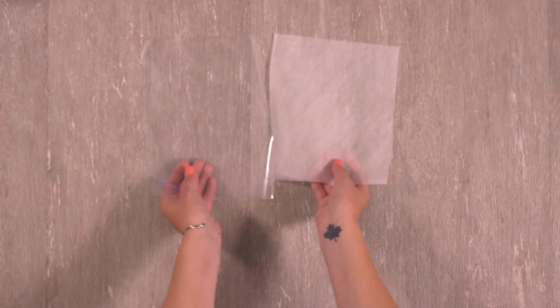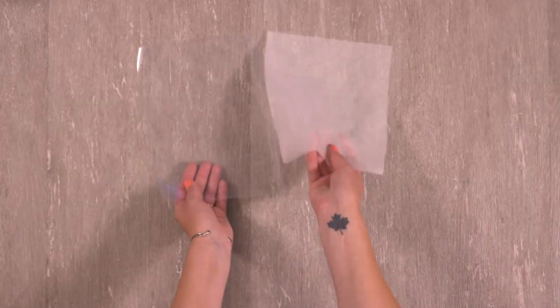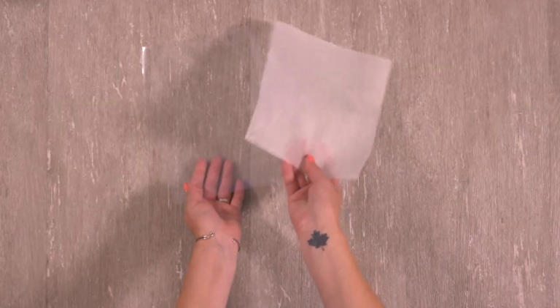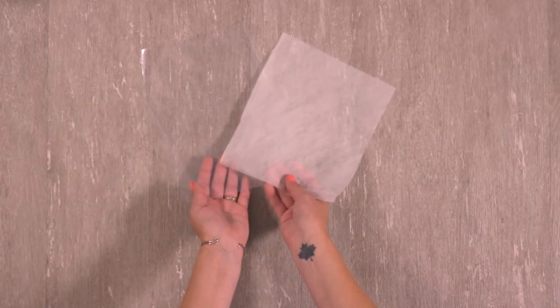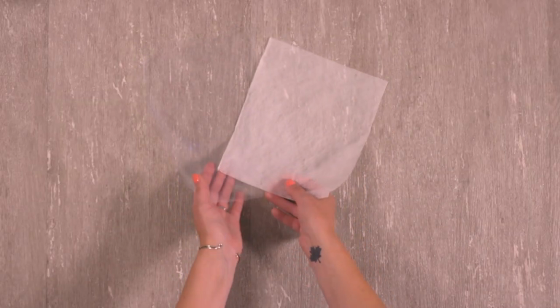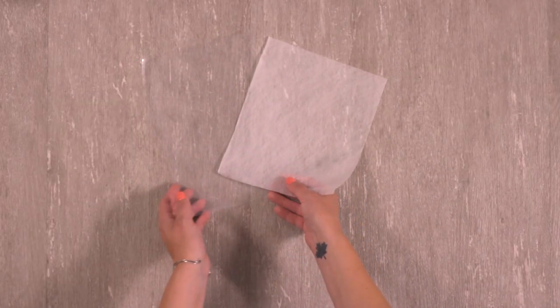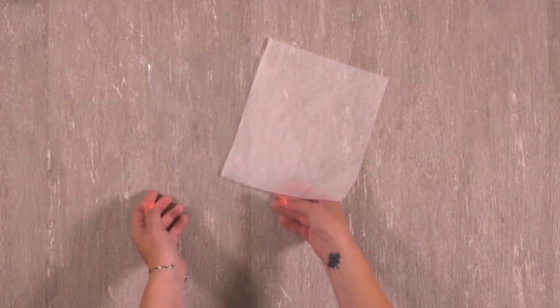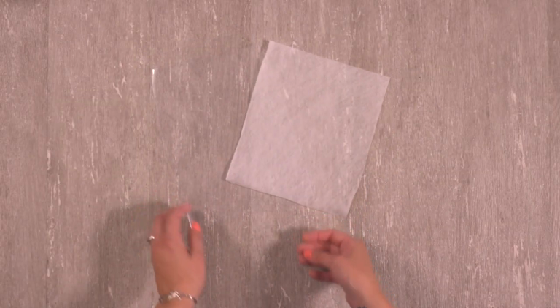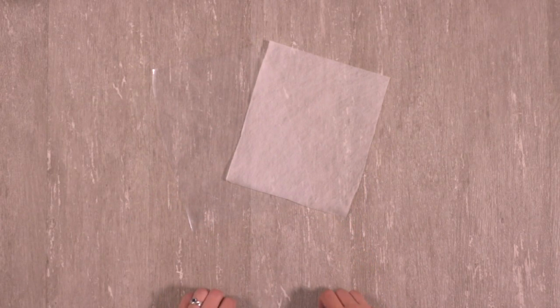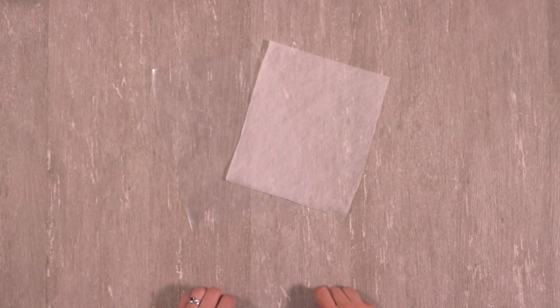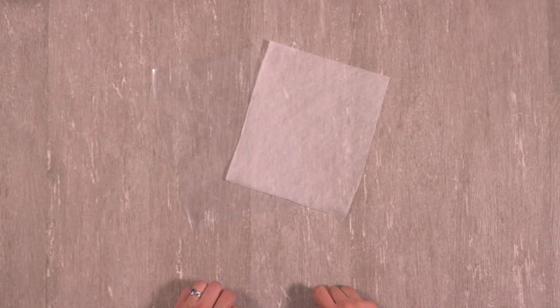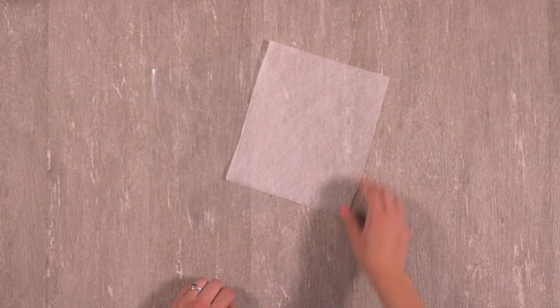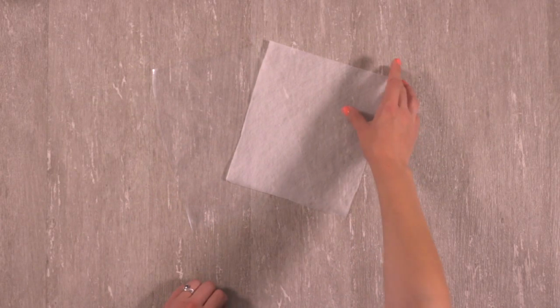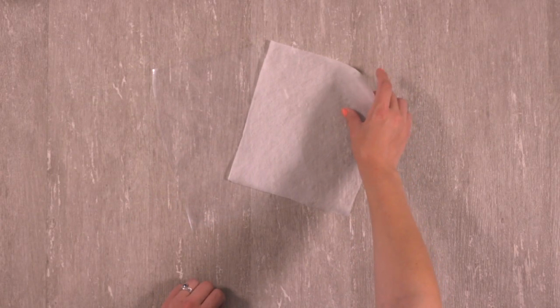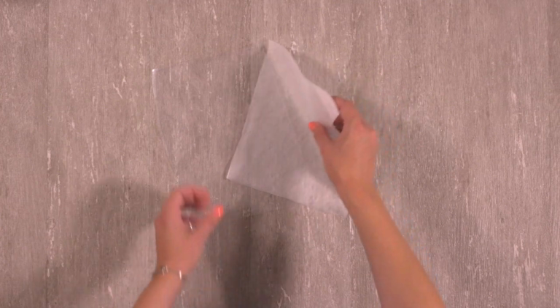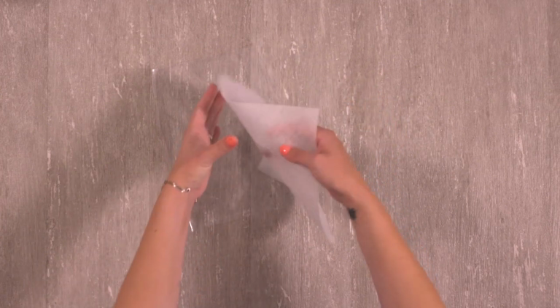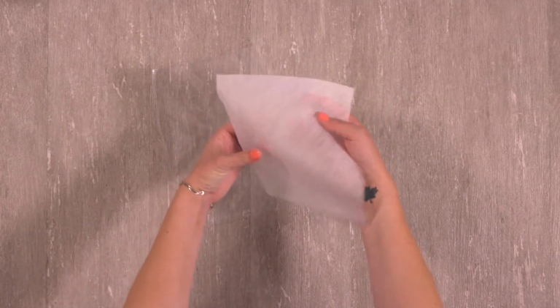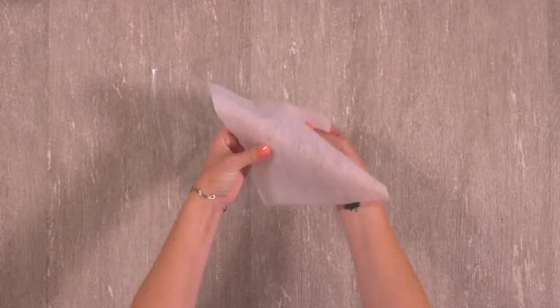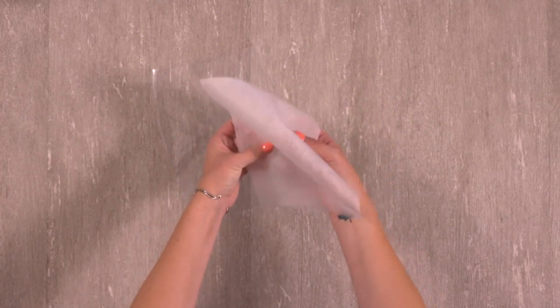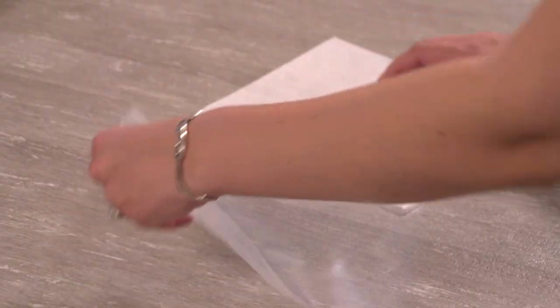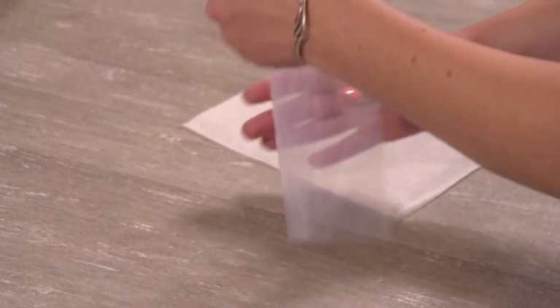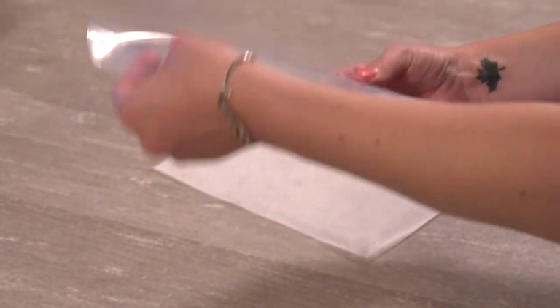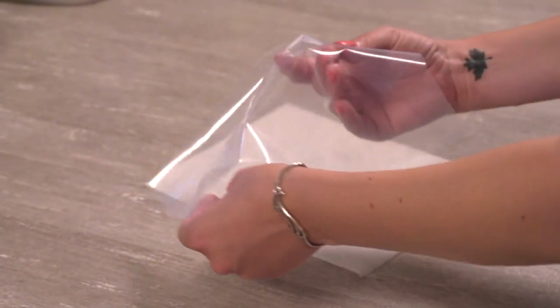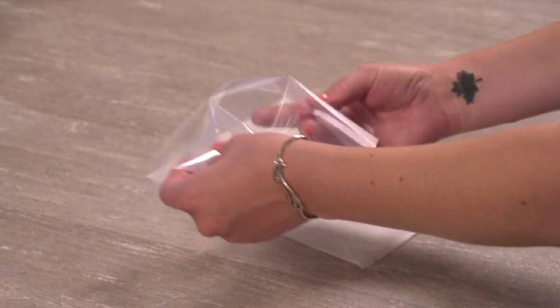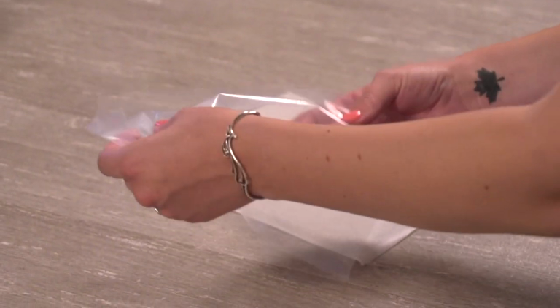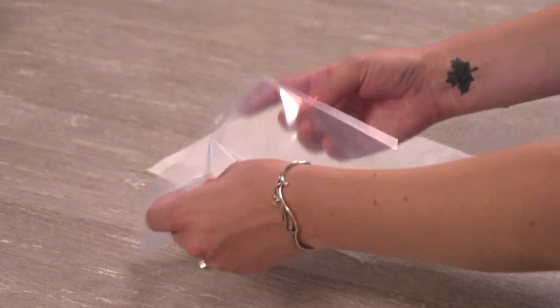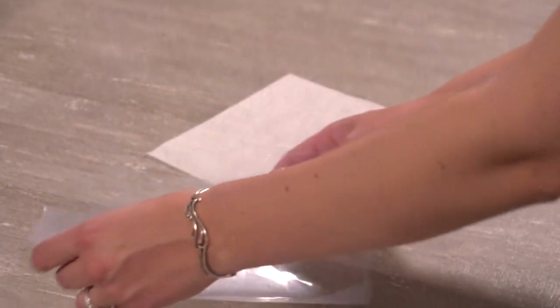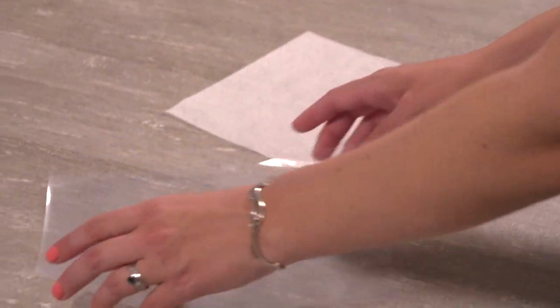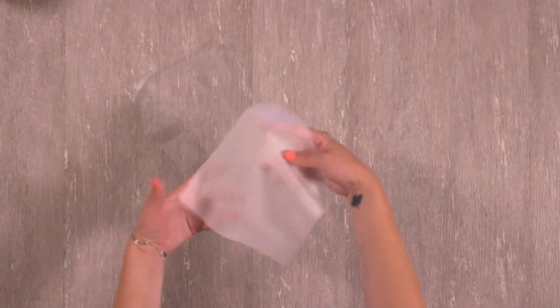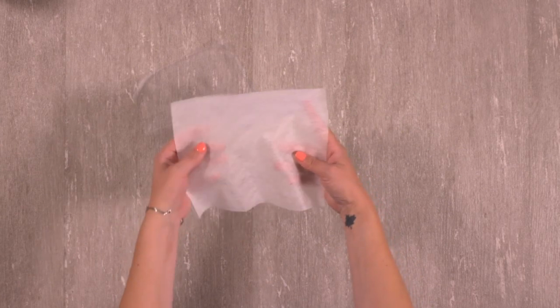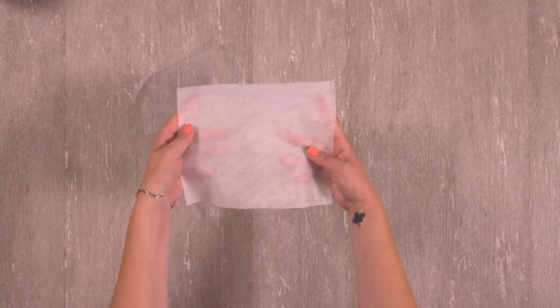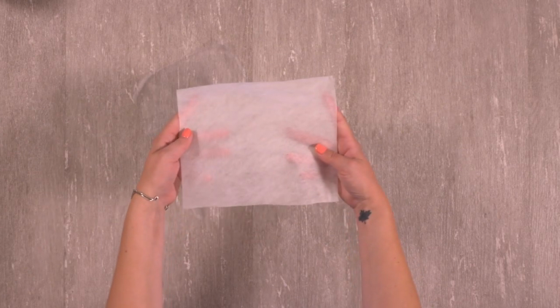There are two kinds of water-soluble stabilizers that work great for embroidering lace. Vylene is soft and more like fabric. Sulky Ultra-Solvy is clear, more like plastic. Today we are using Vylene.